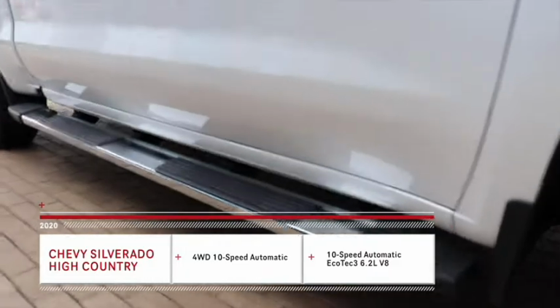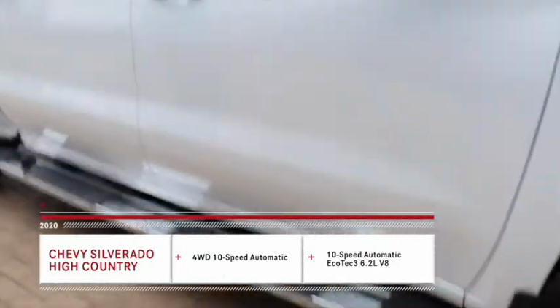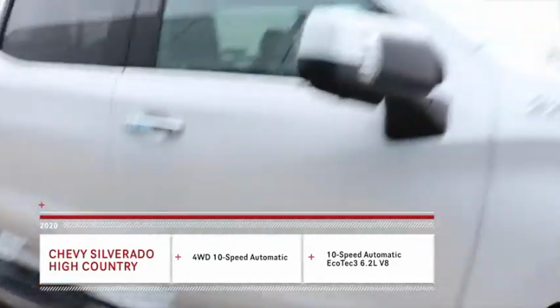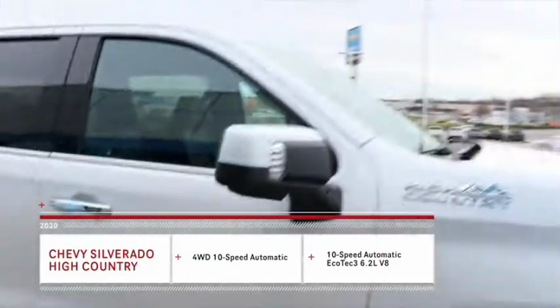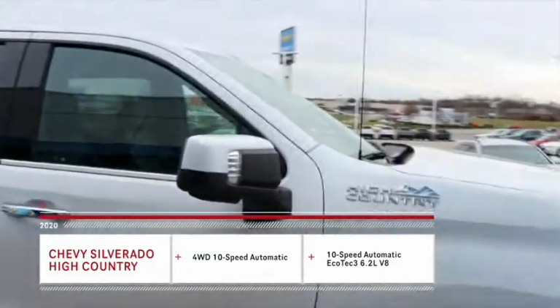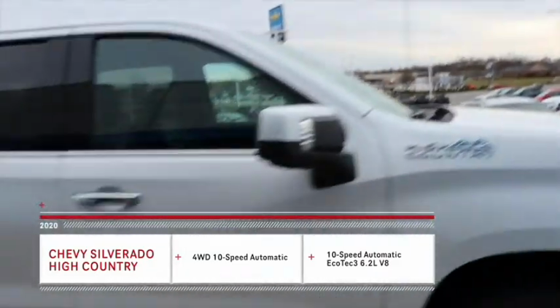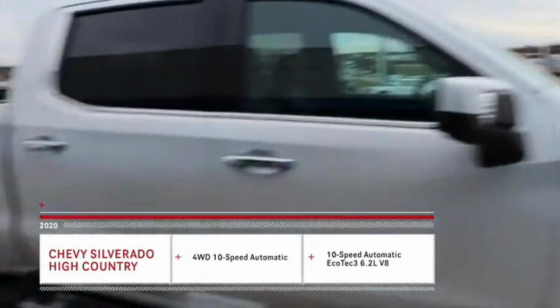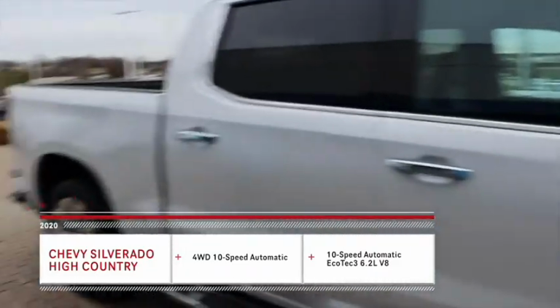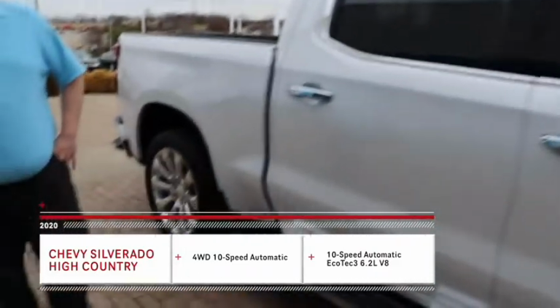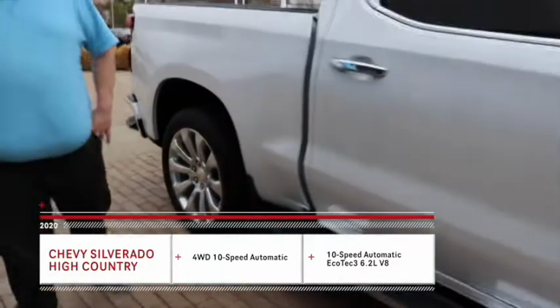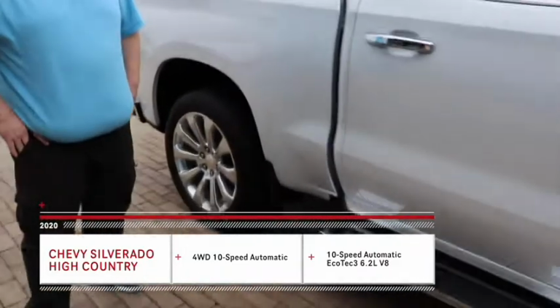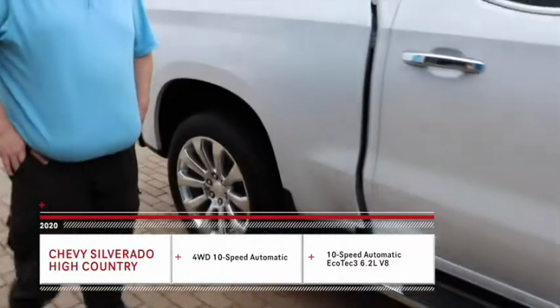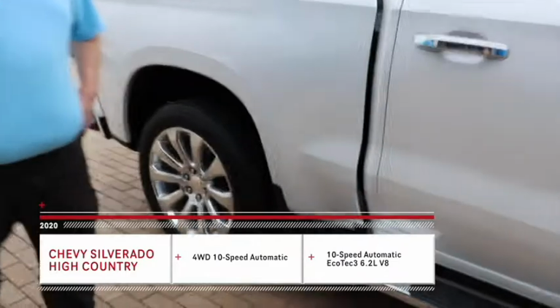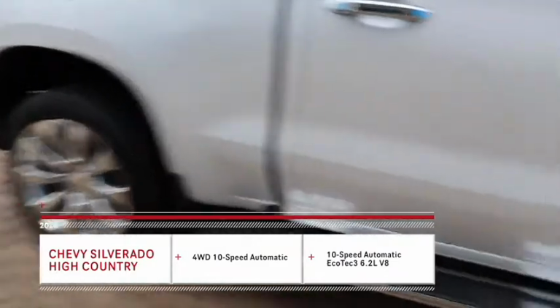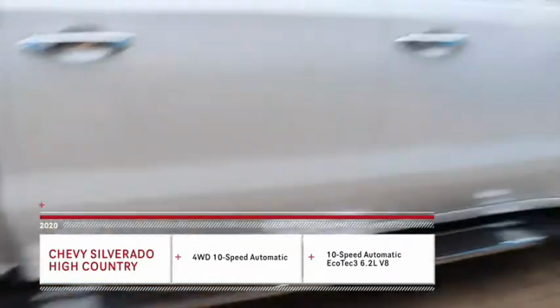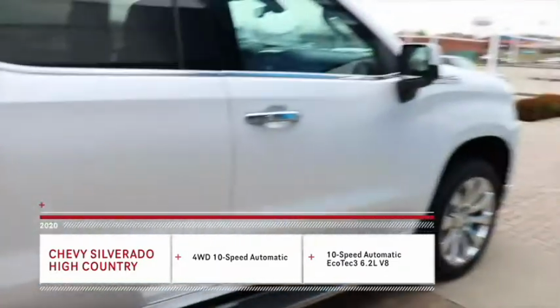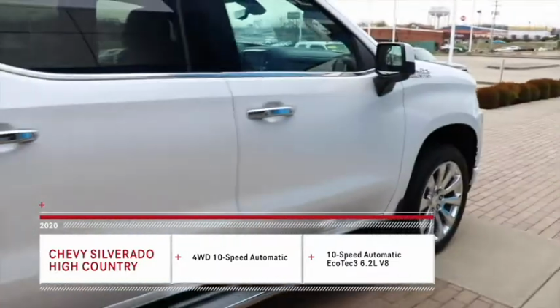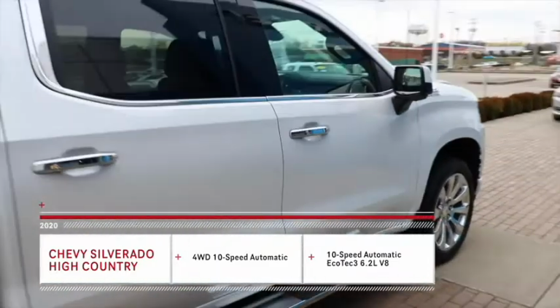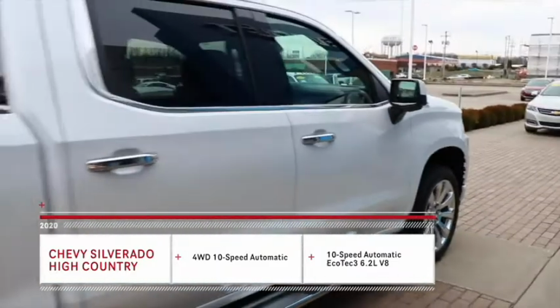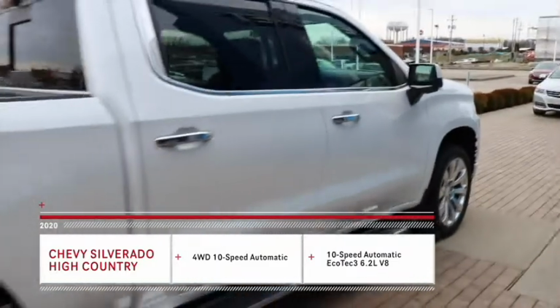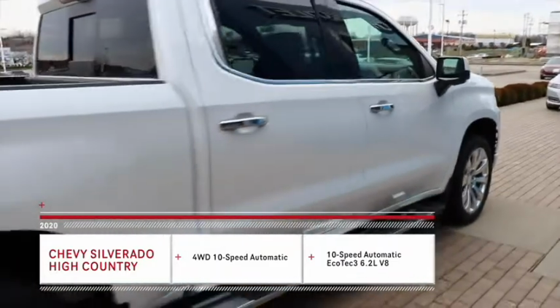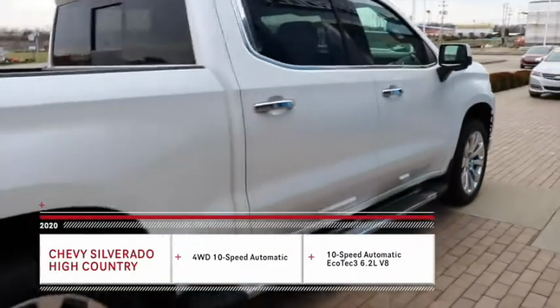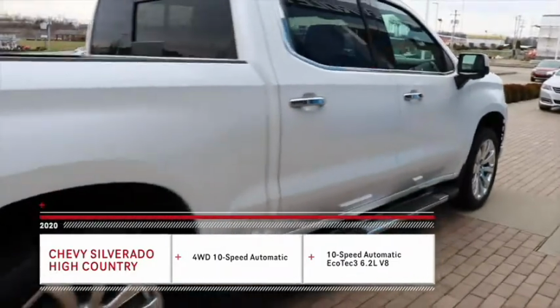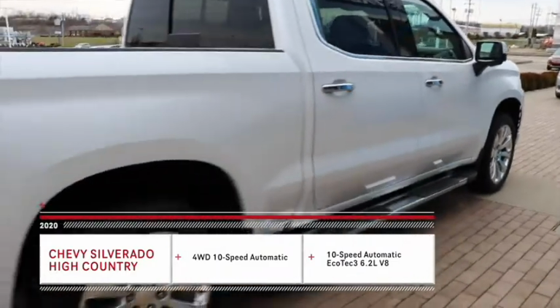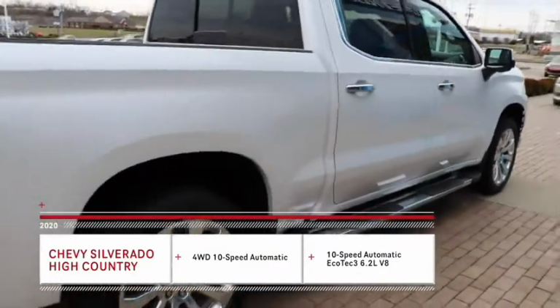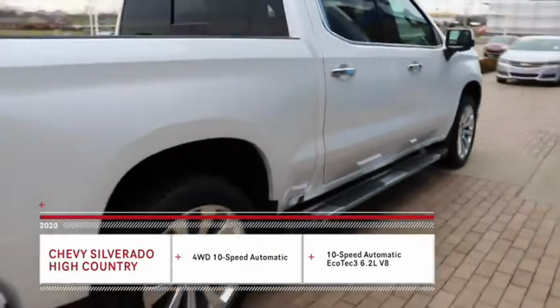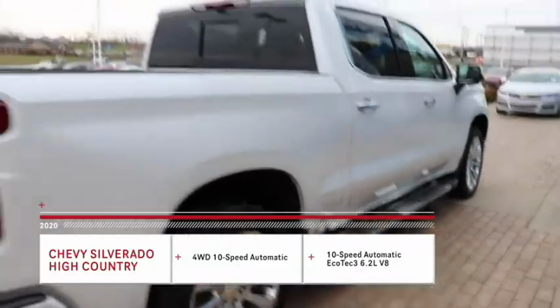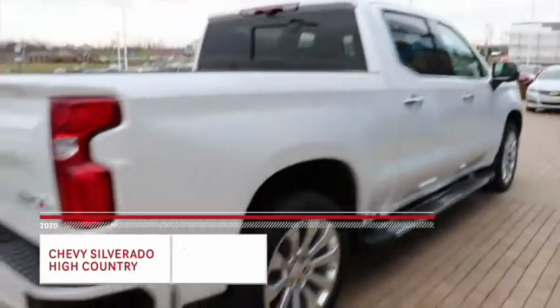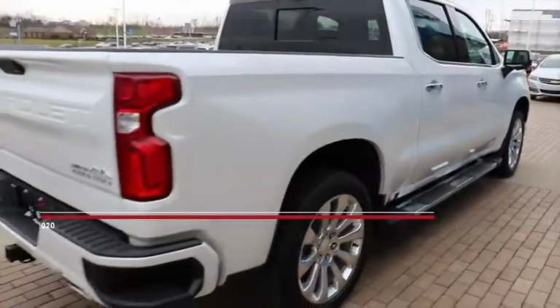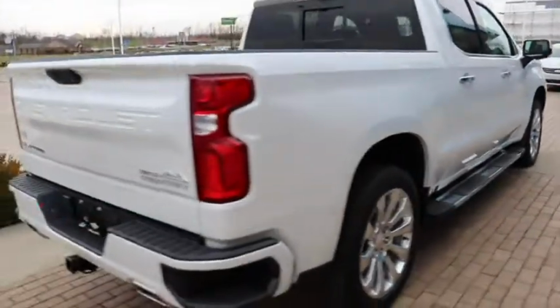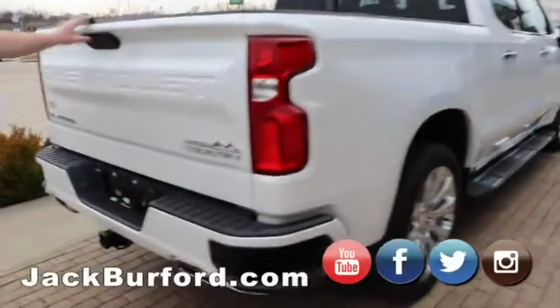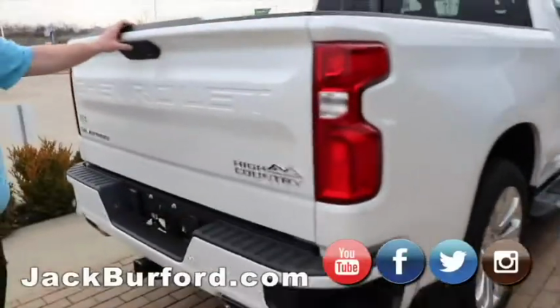This was in our CTP program, which is a loaner type program. And it's got a few miles on it, but it's still a brand new truck. Still got warranty on it.